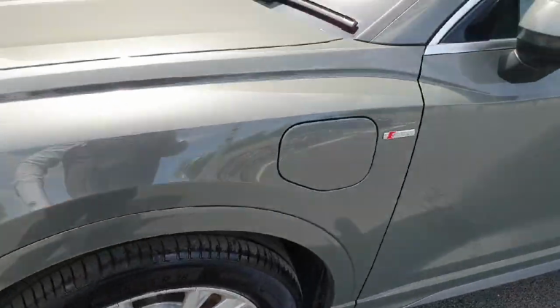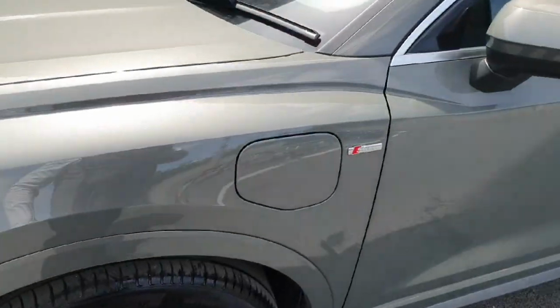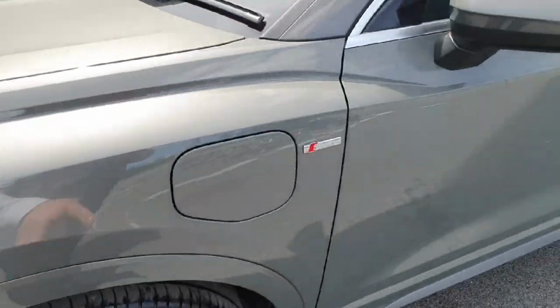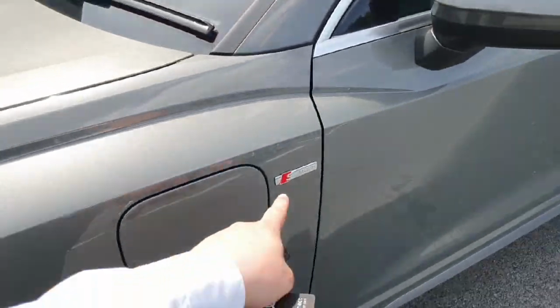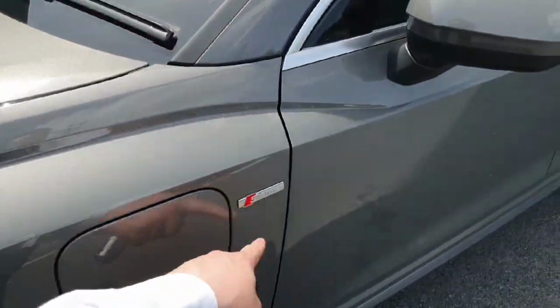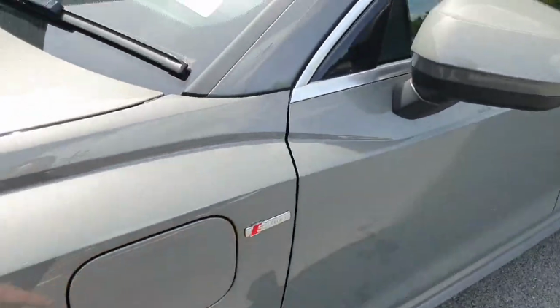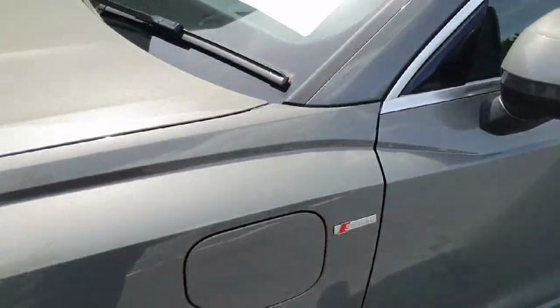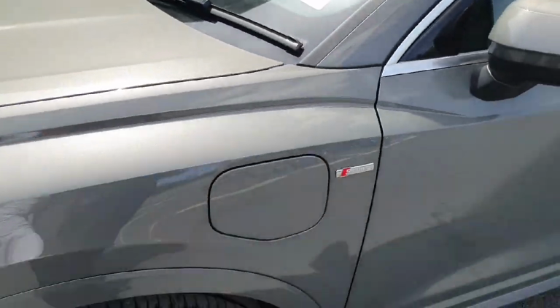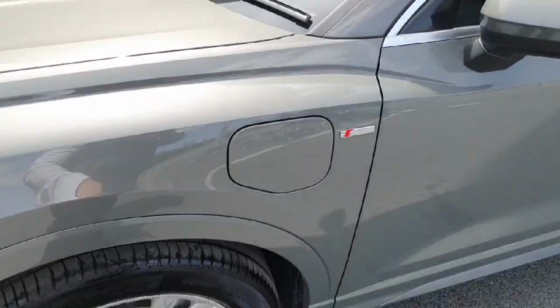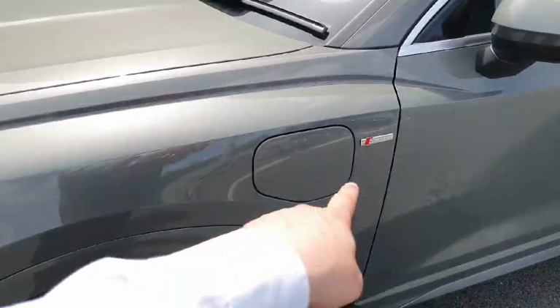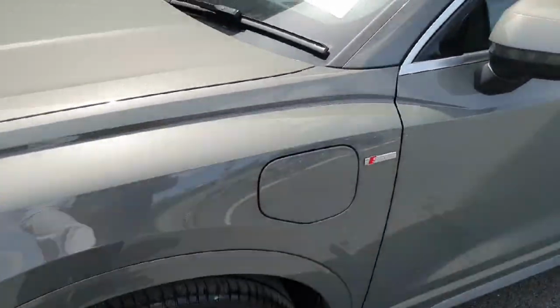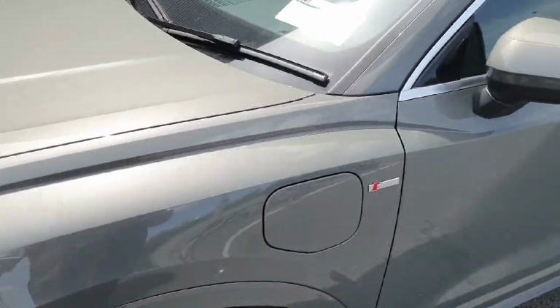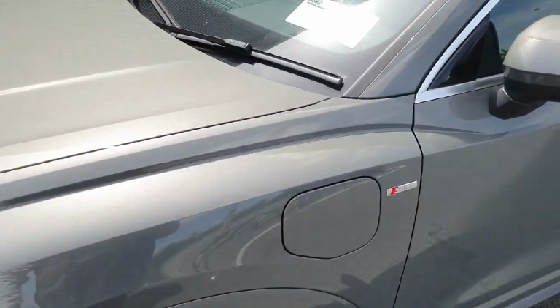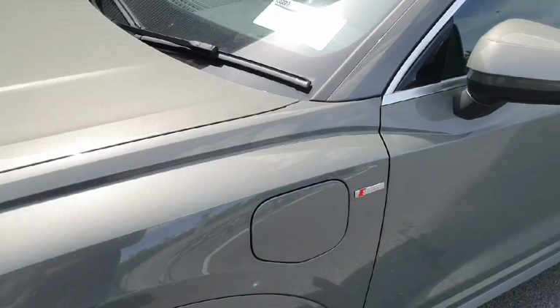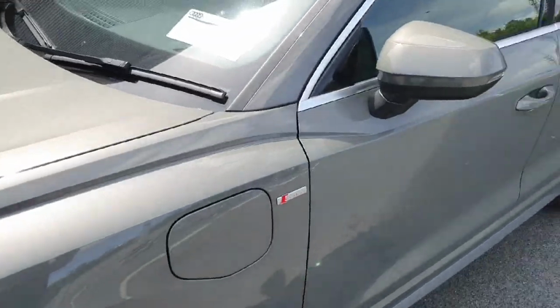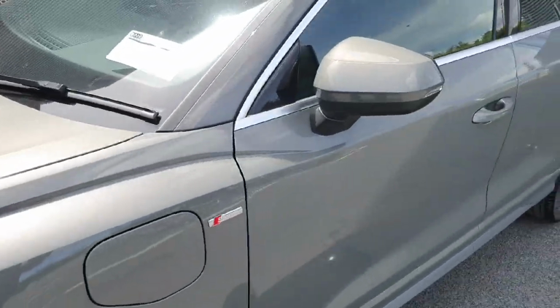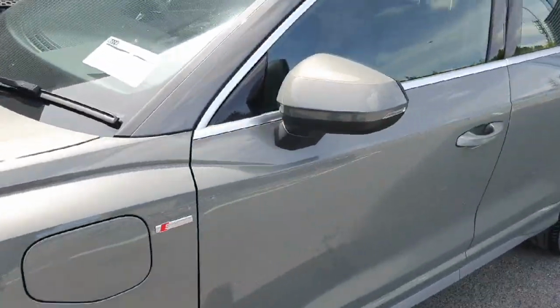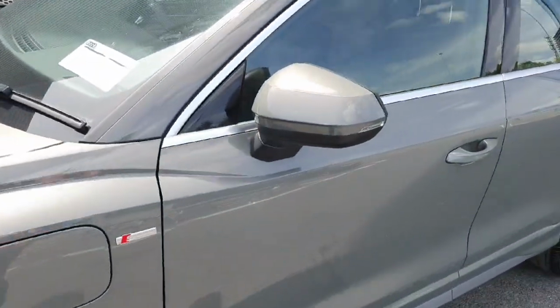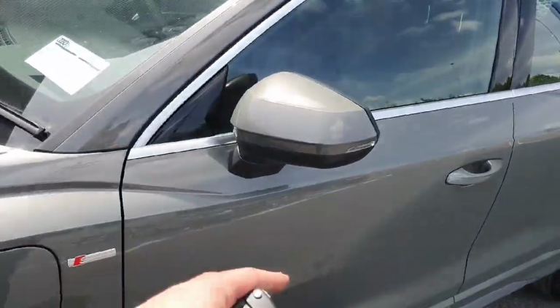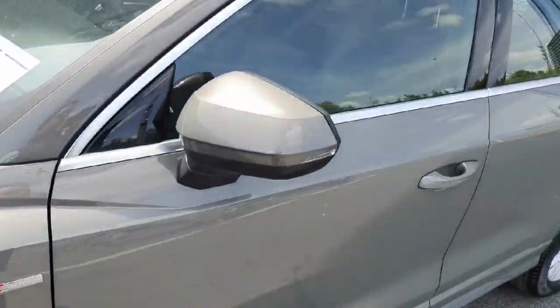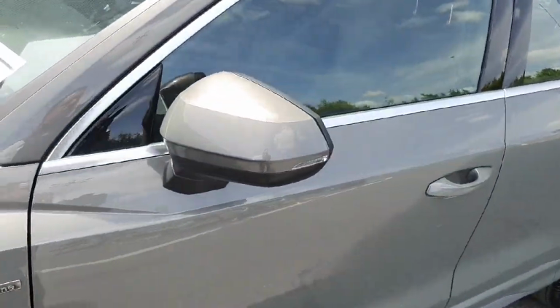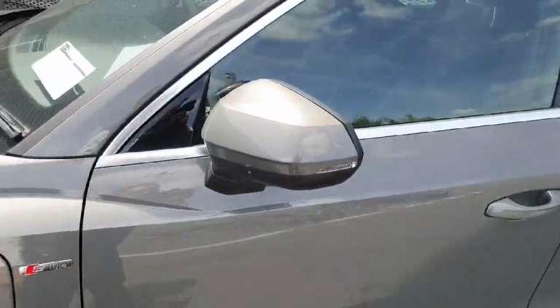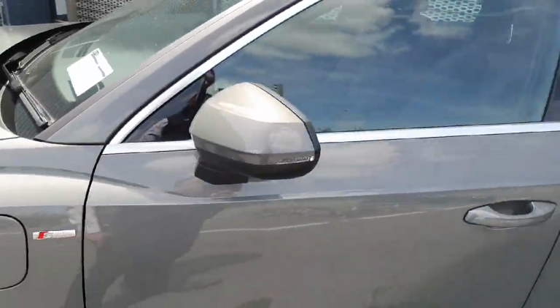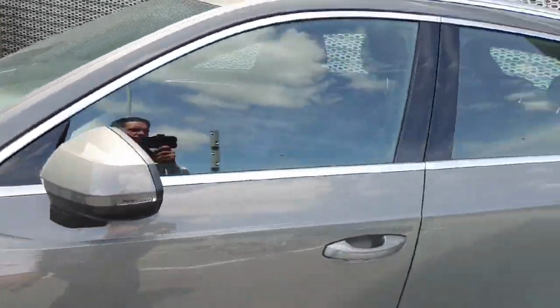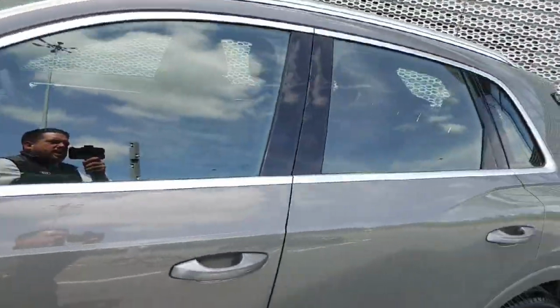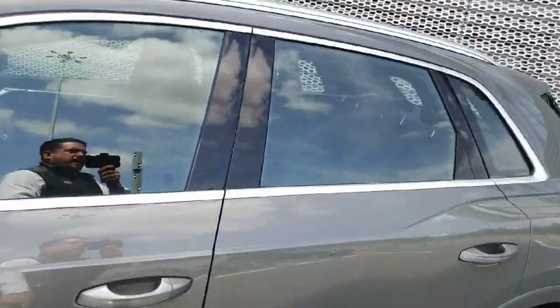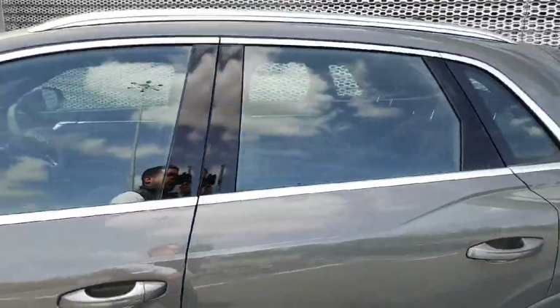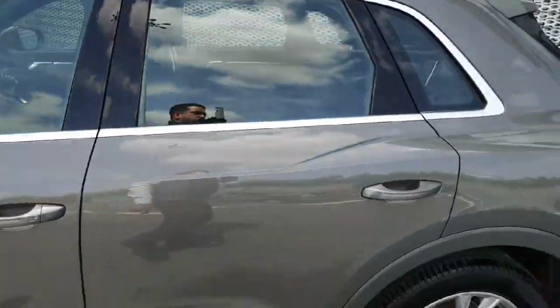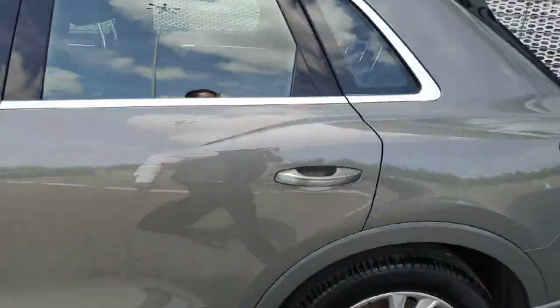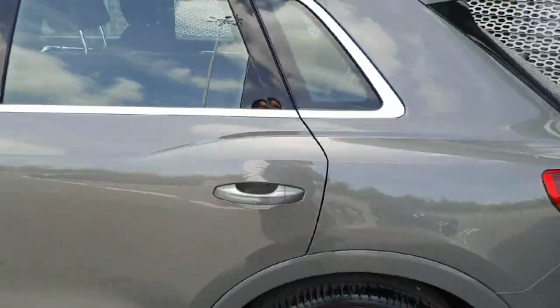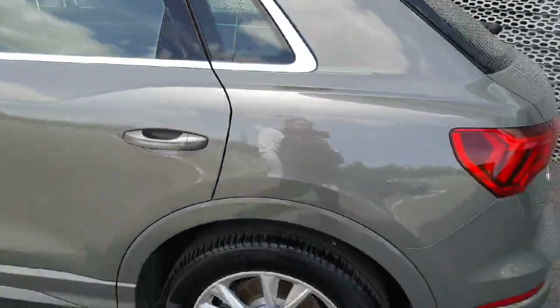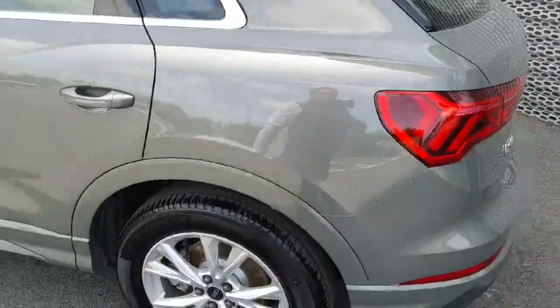Down along the side we have the S-Line badge that appears on both sides. We also have the charging port for the hybrid function, heated wing mirrors with indicators on the mirror housings, and a chrome finish on the window surroundings.